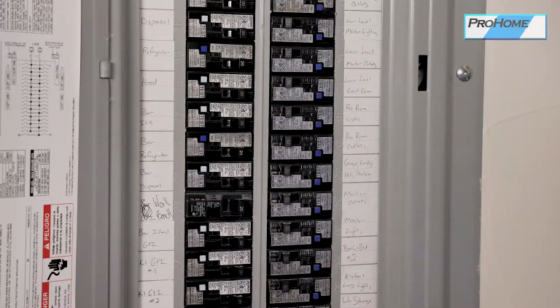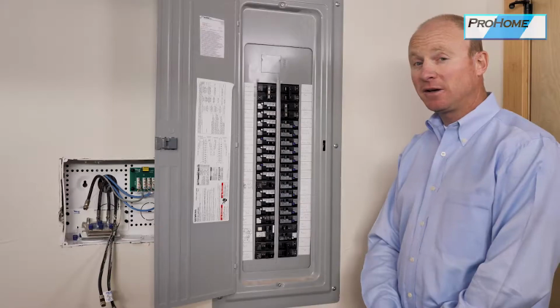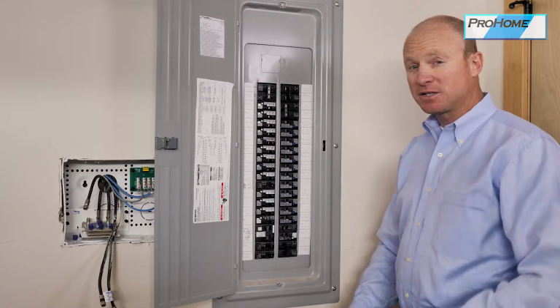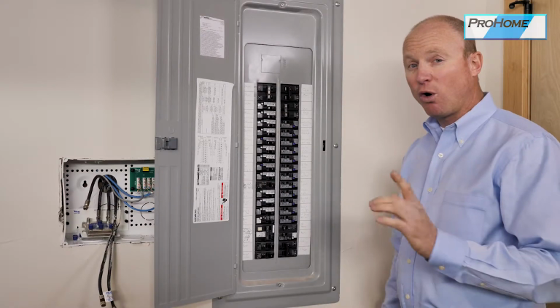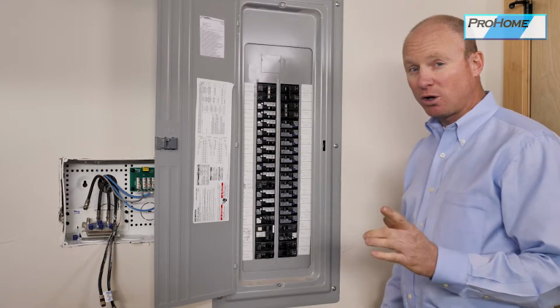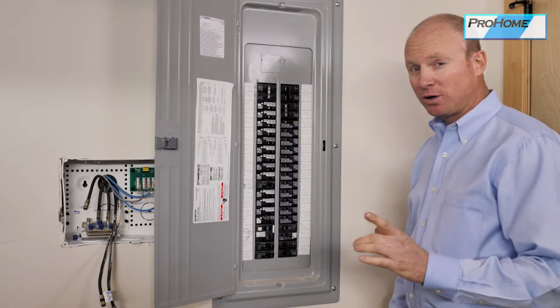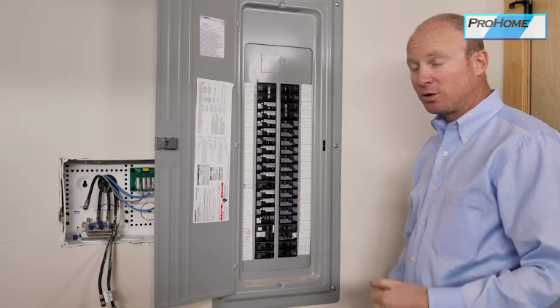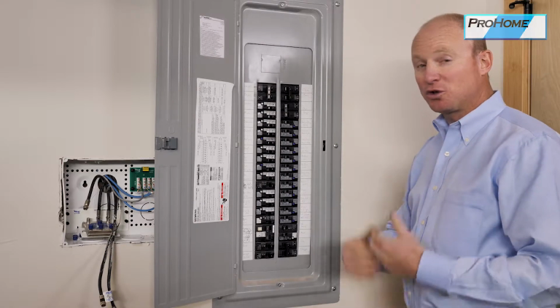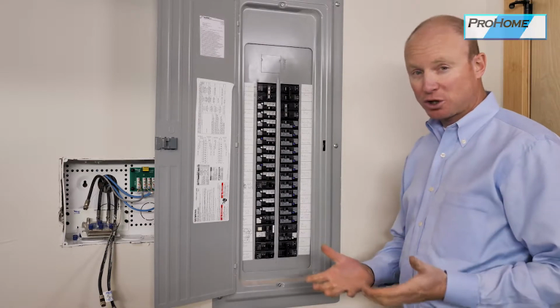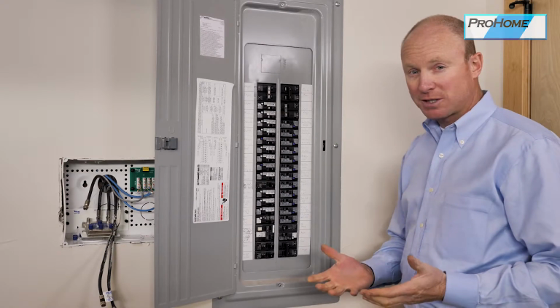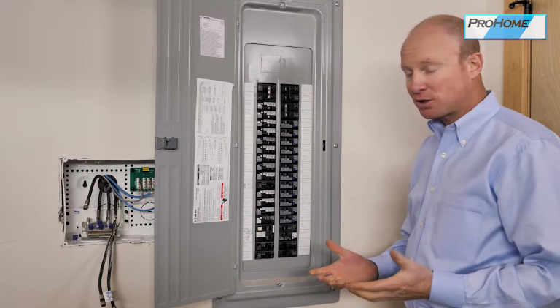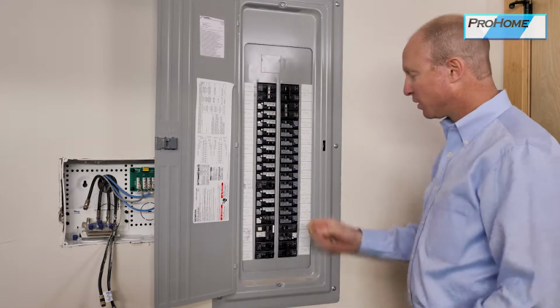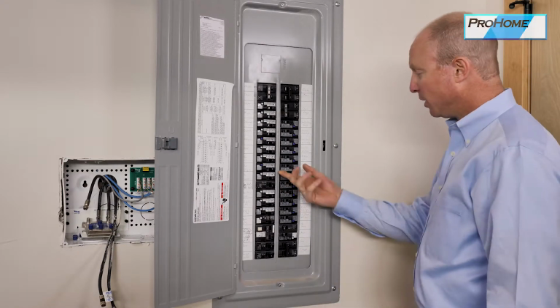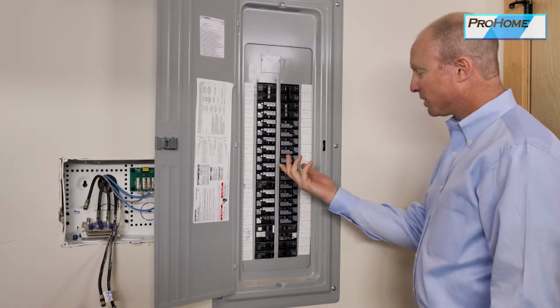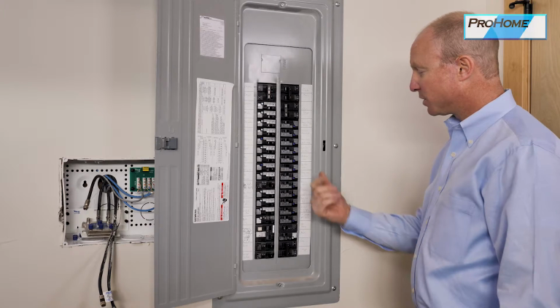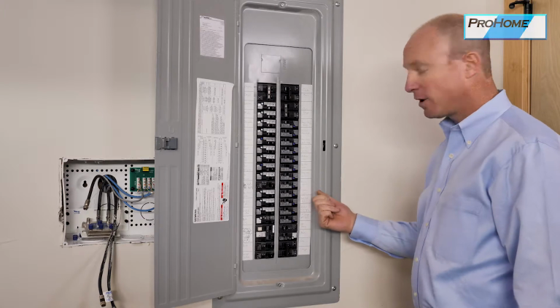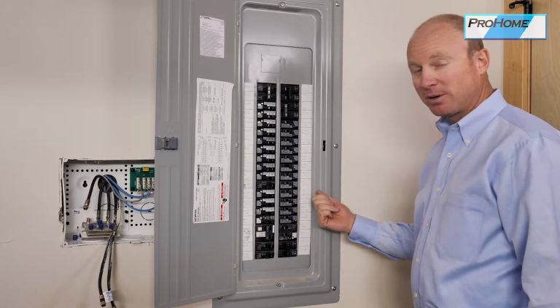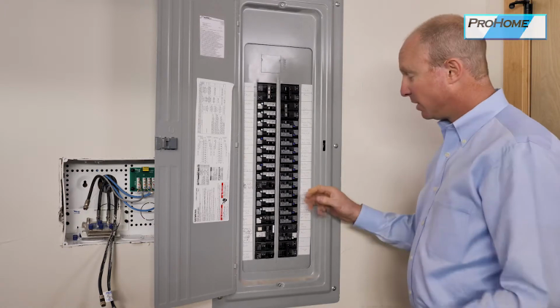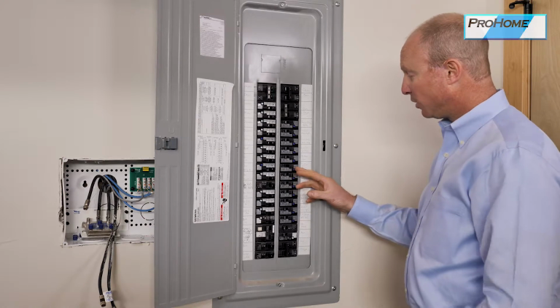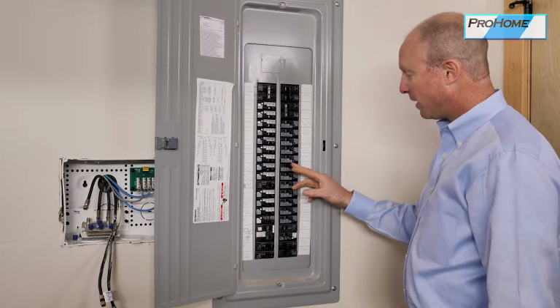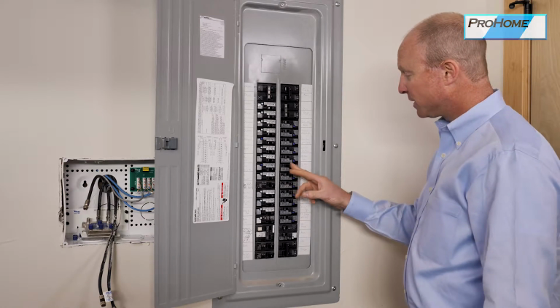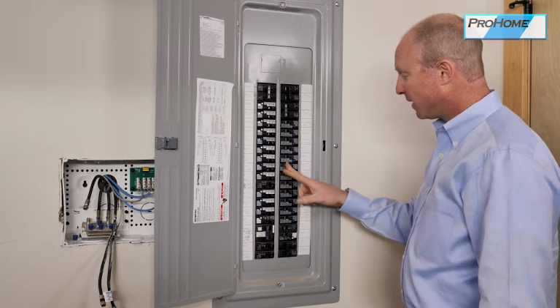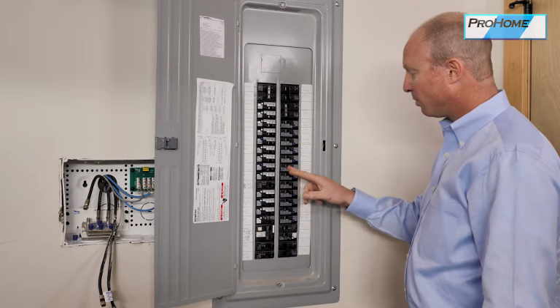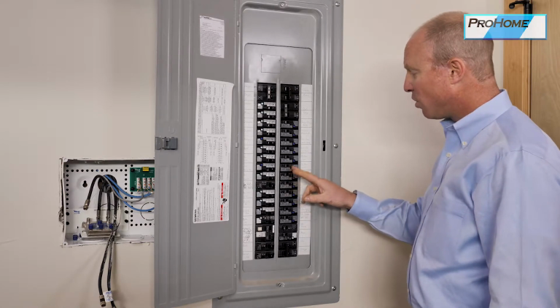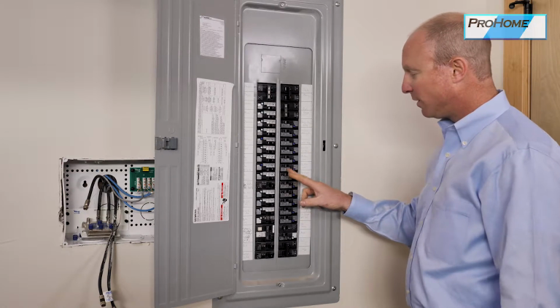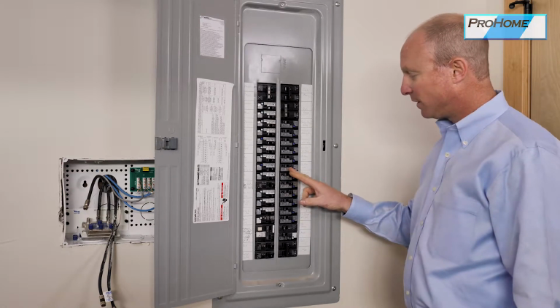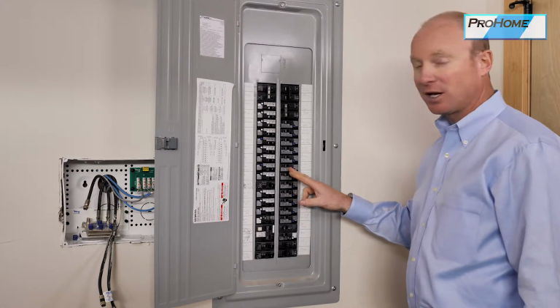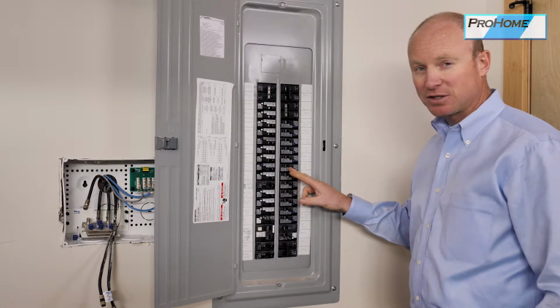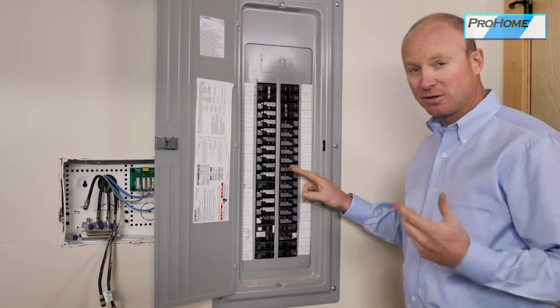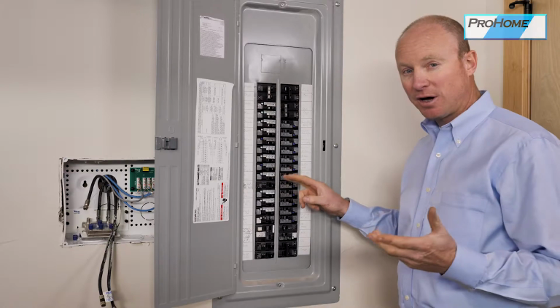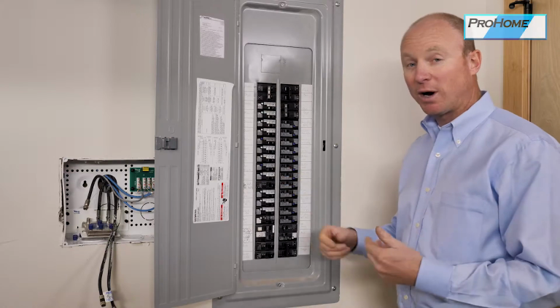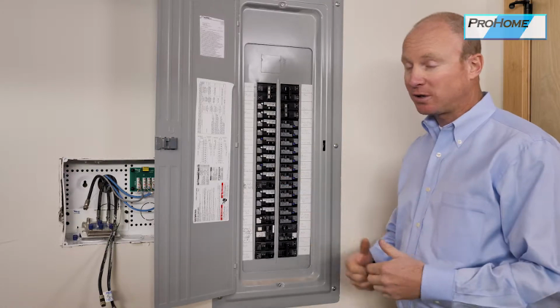In the instance of an overload — which is too much current on the circuit — it will simply trip, and you will have to reset it. There will be no LED indications for why it tripped.